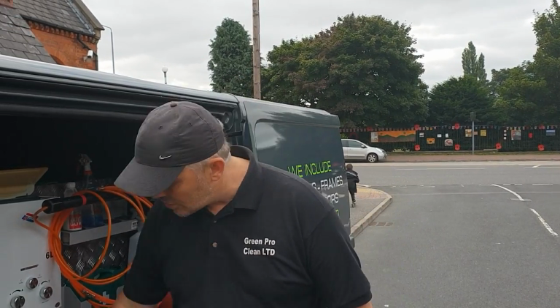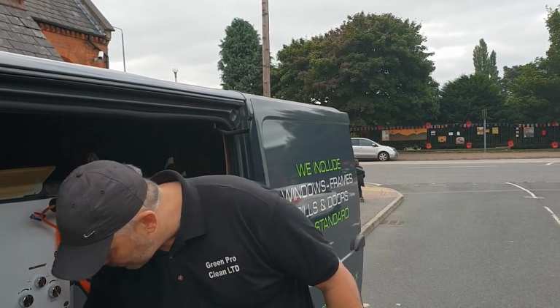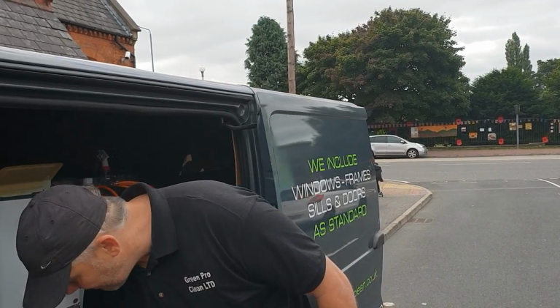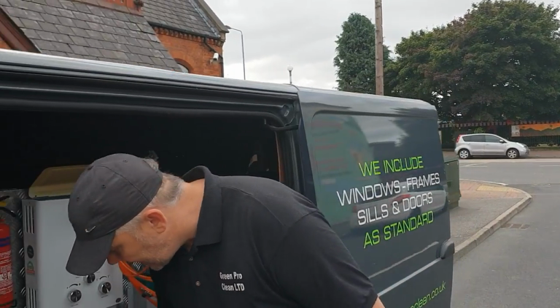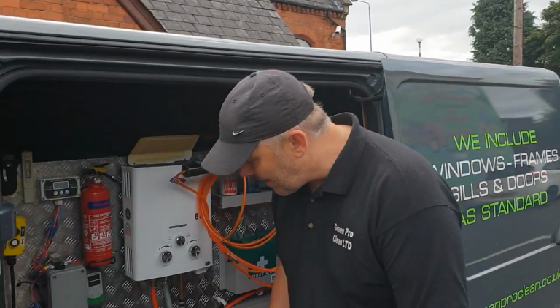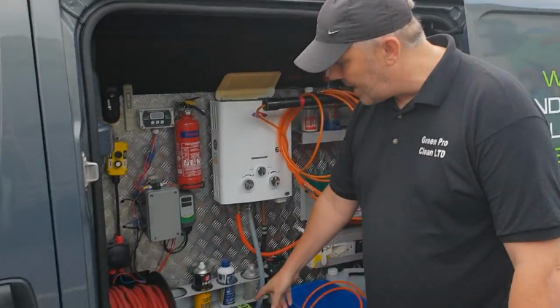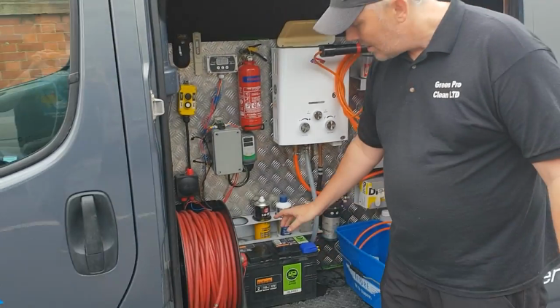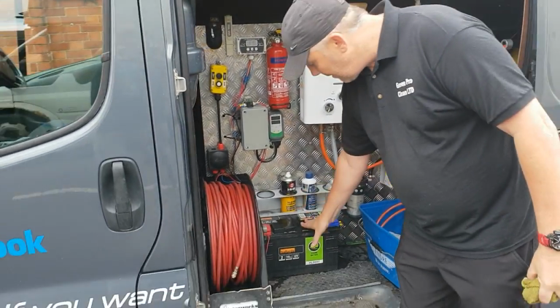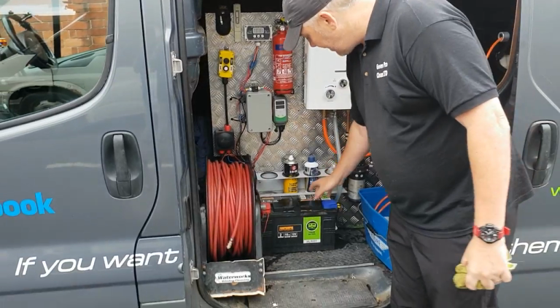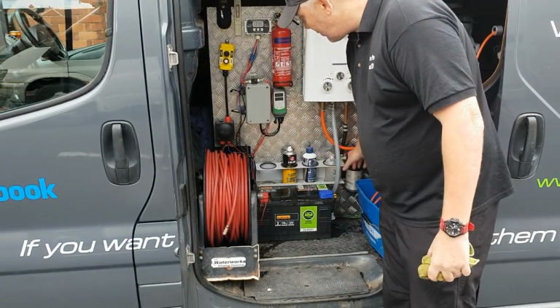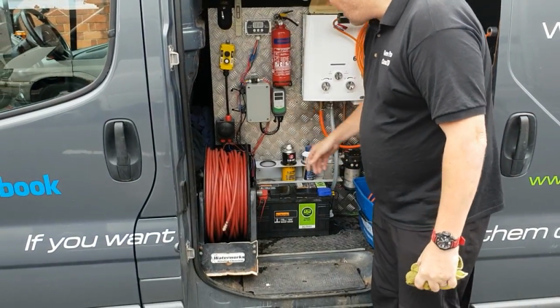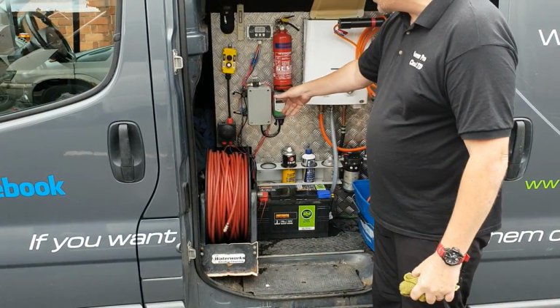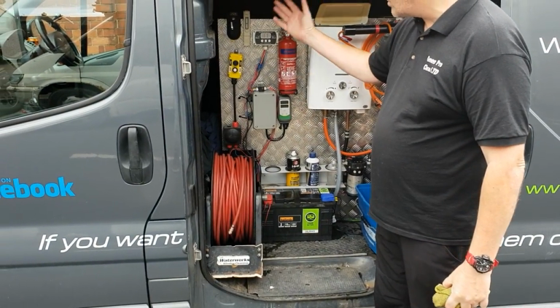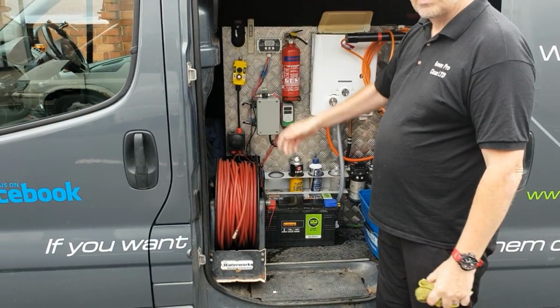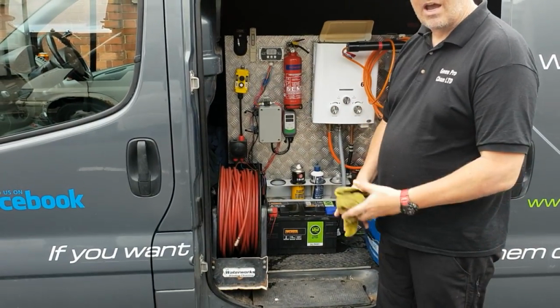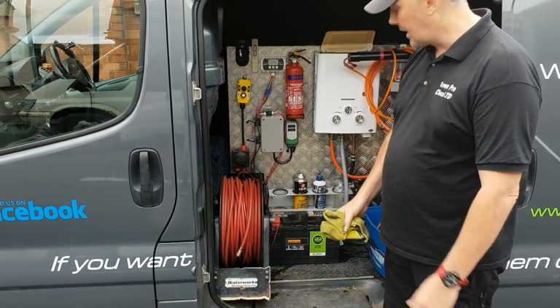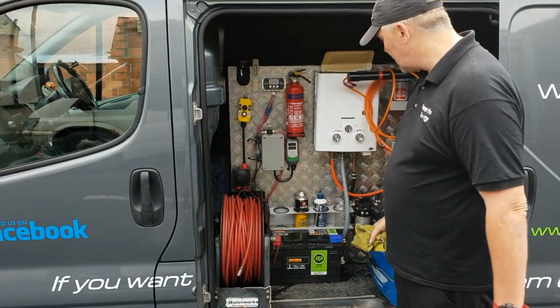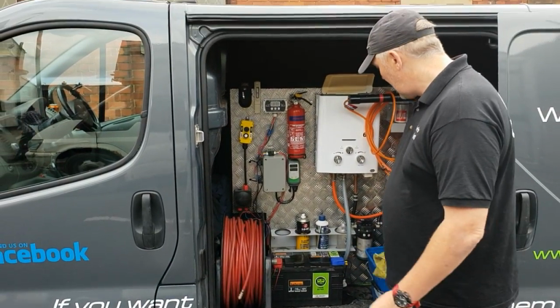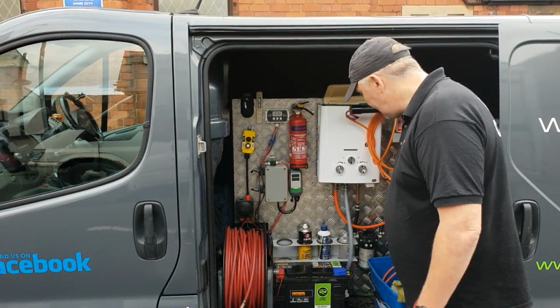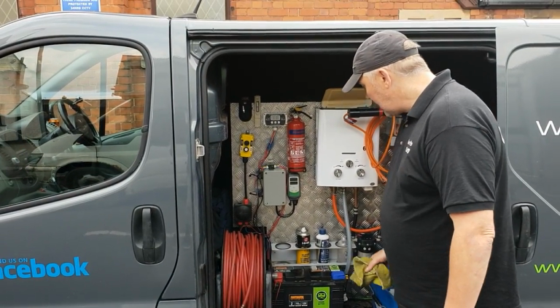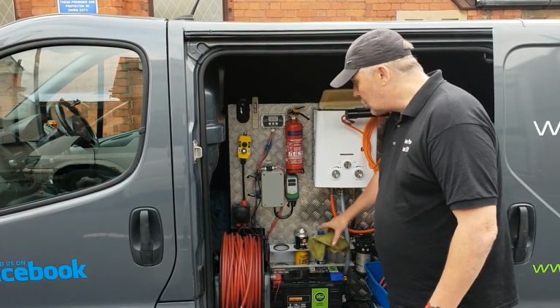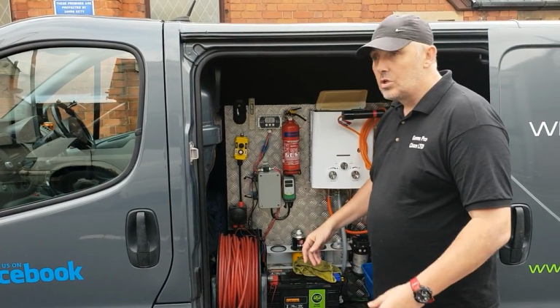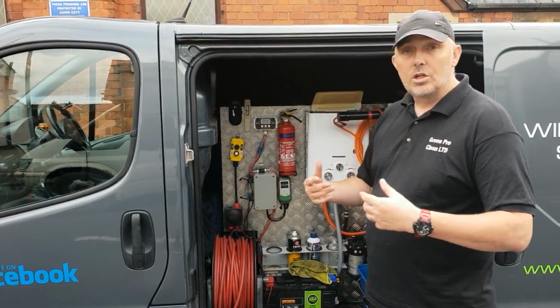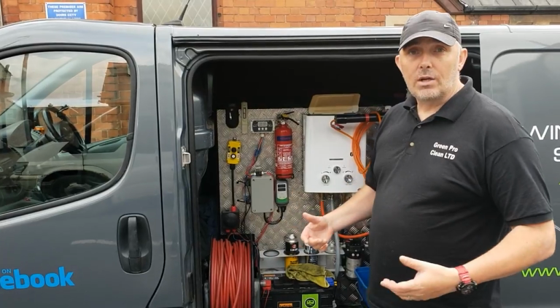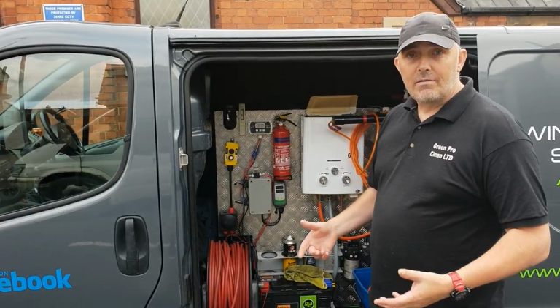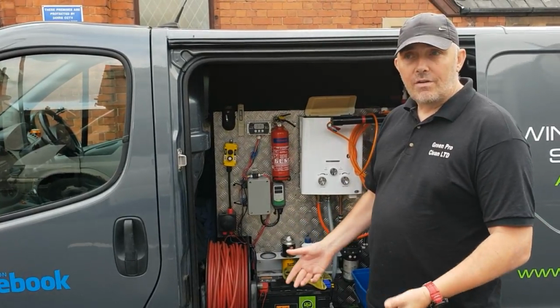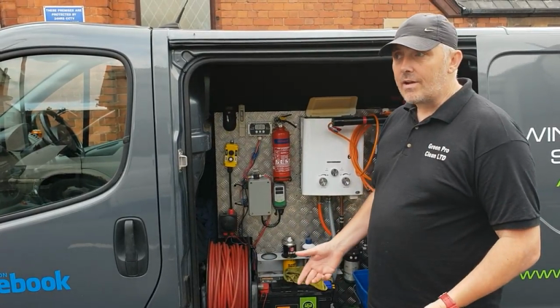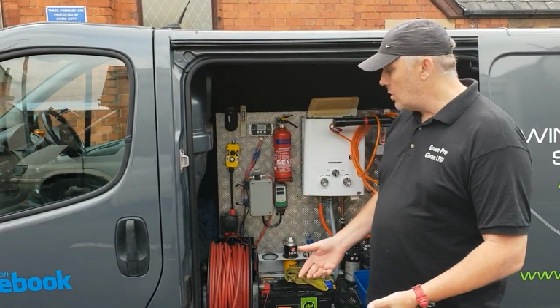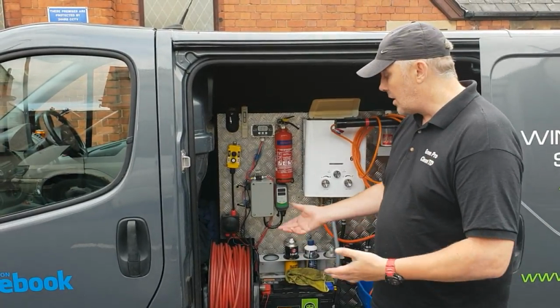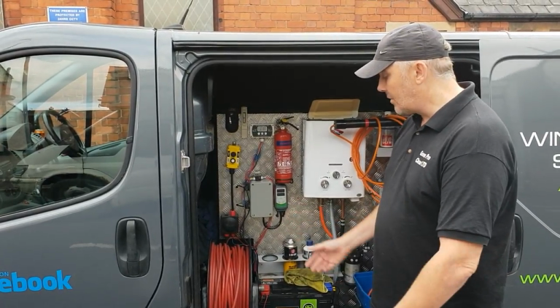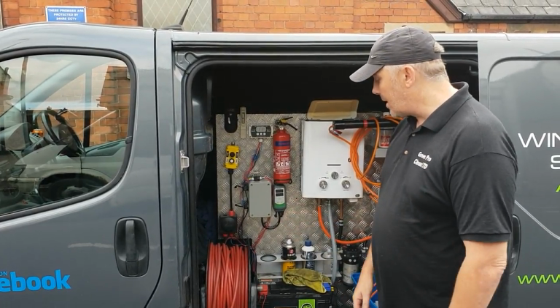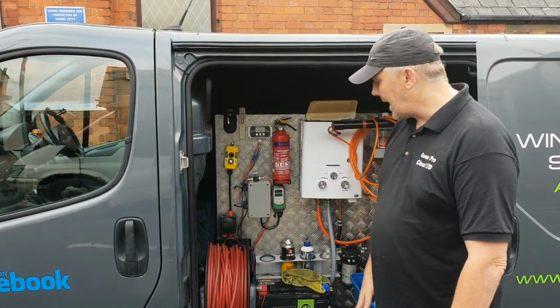It runs straight off of our regular leisure battery here — same battery to power as our pumps, controllers, etc., everything else. The drain on the battery is very, very low so you haven't got to worry about that.